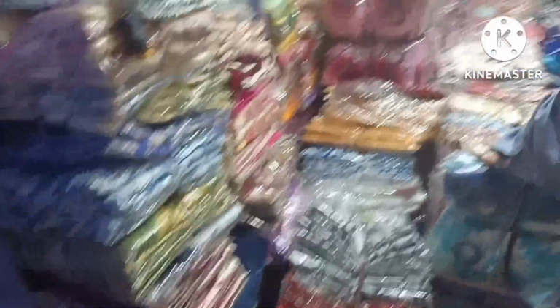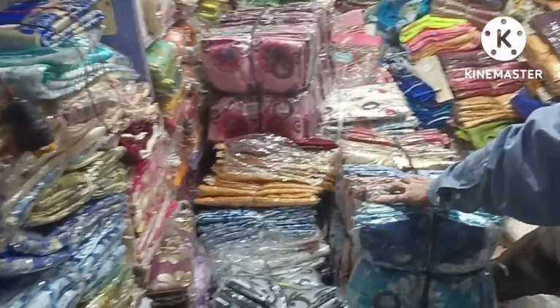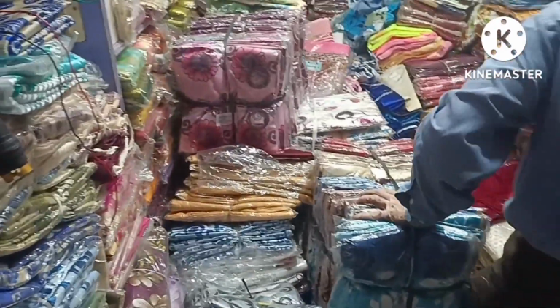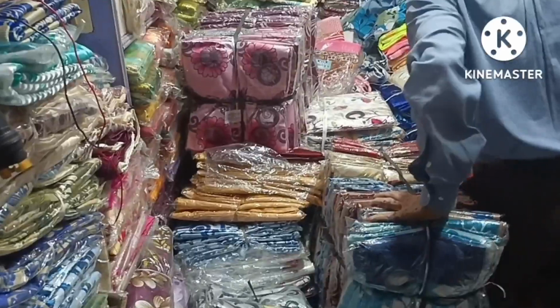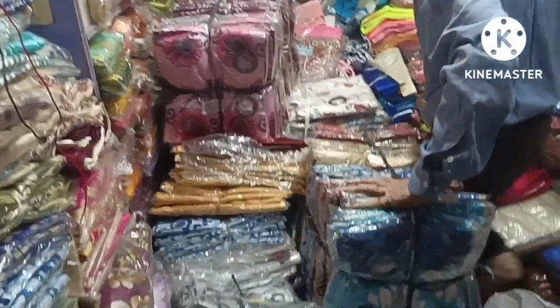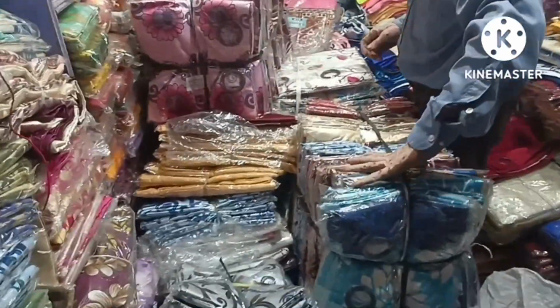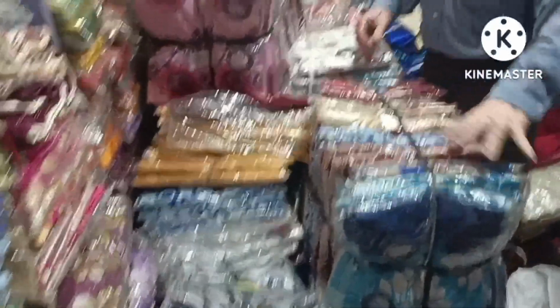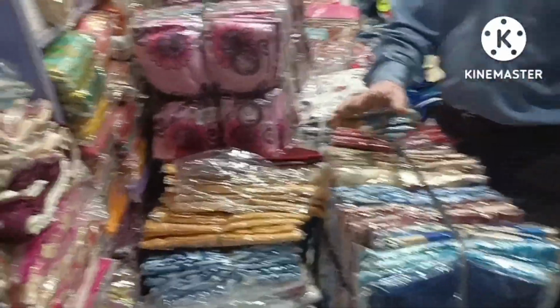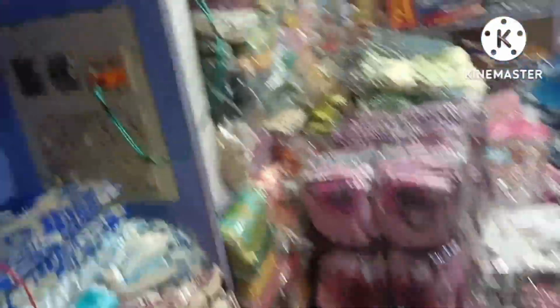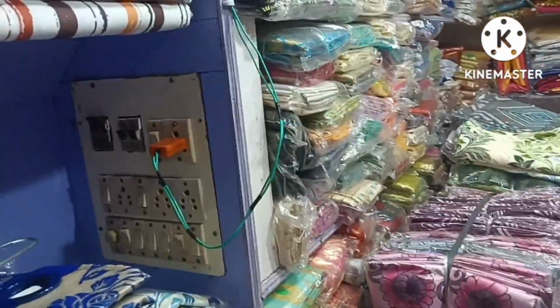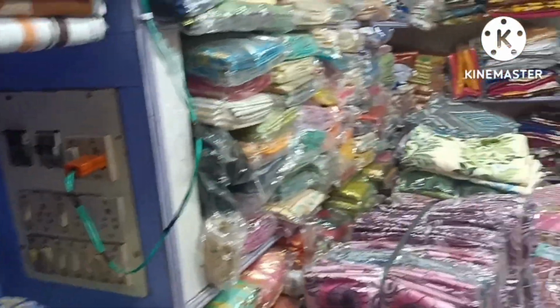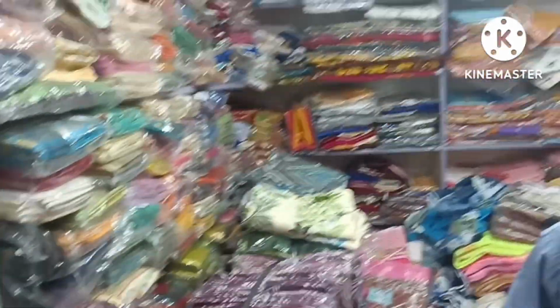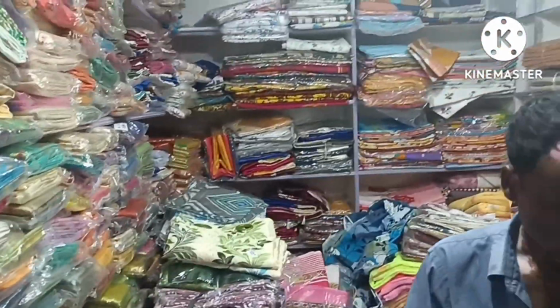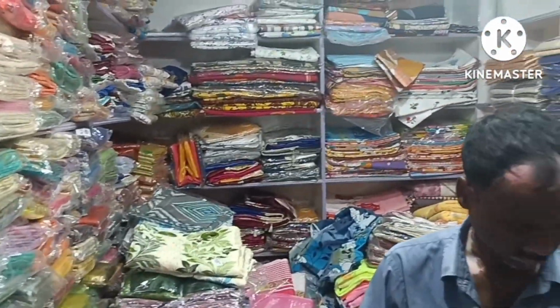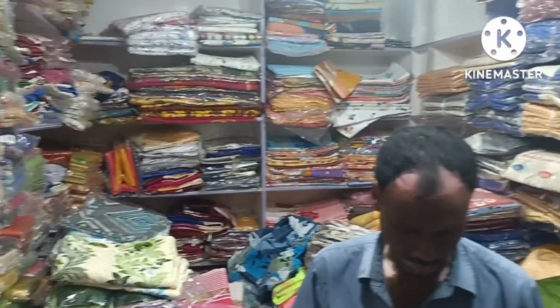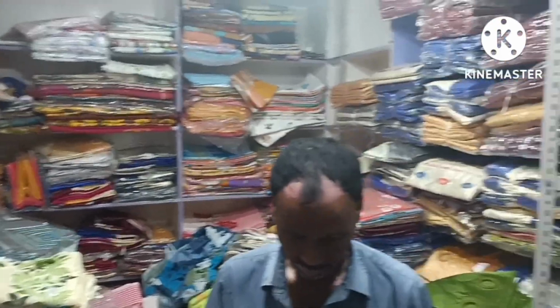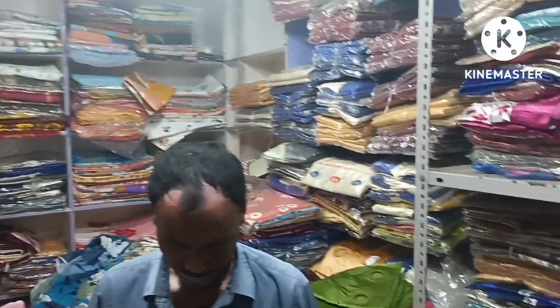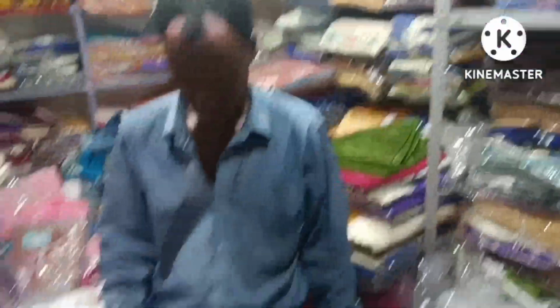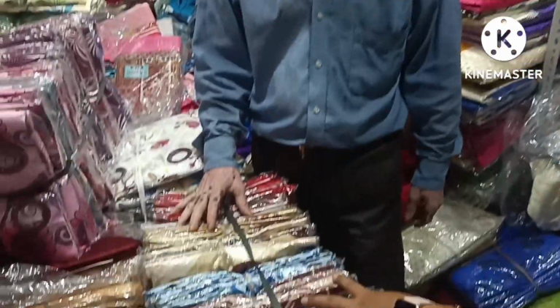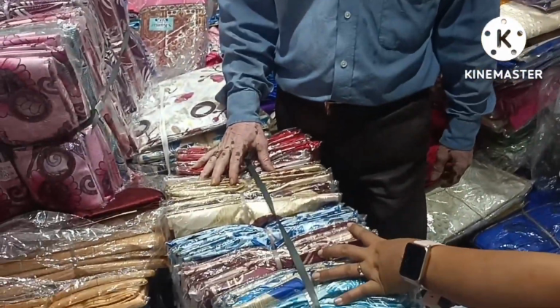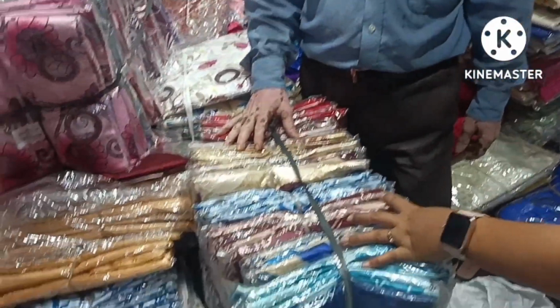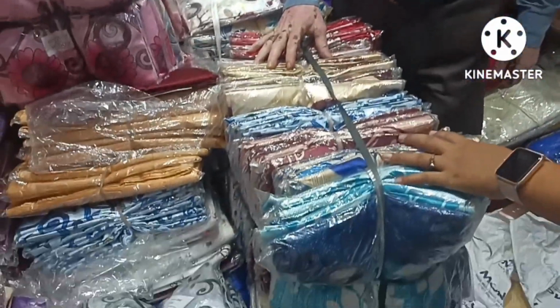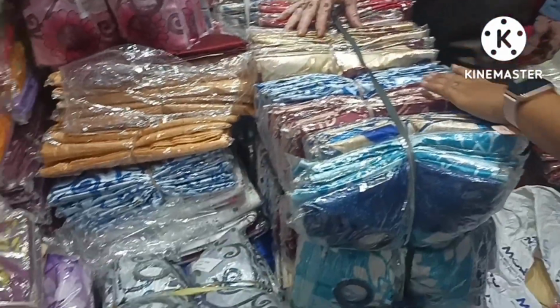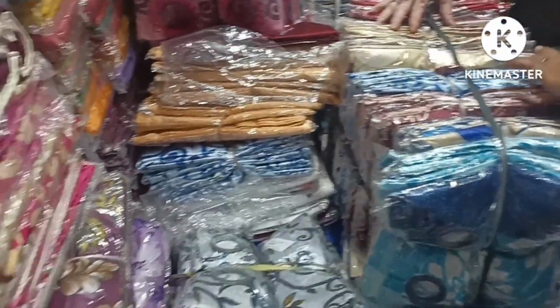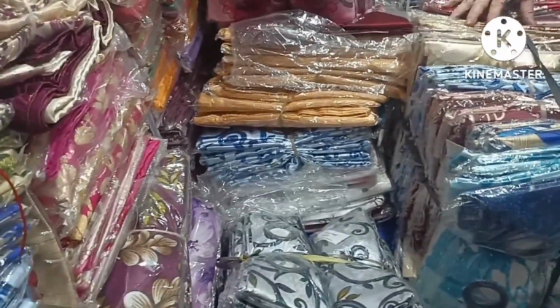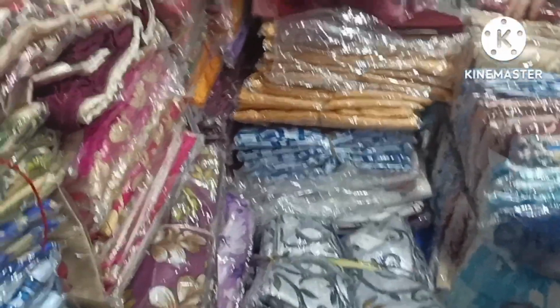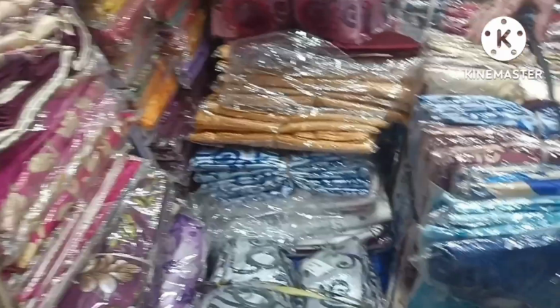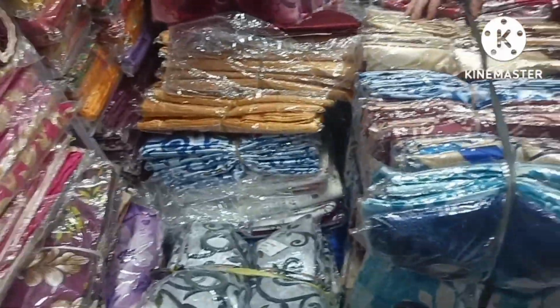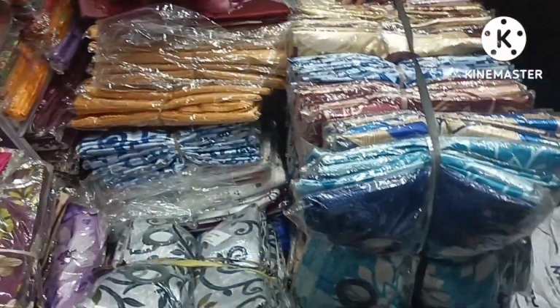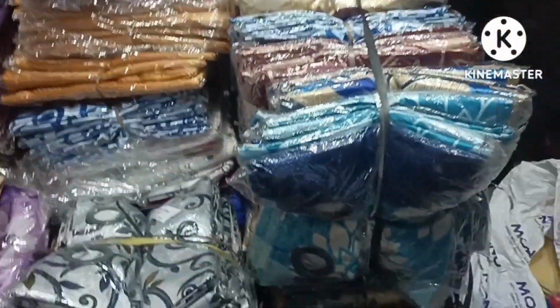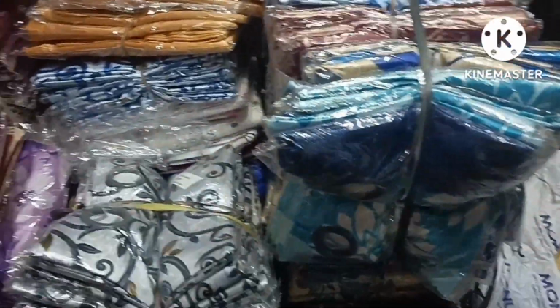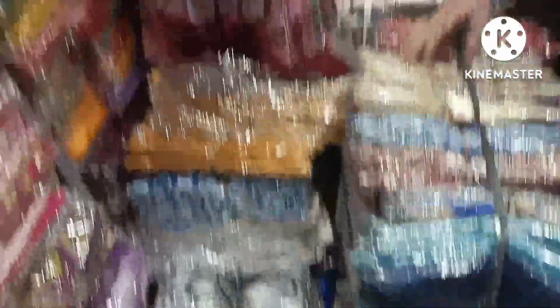I can also buy a new product from the store. We can also buy a new product from the store.